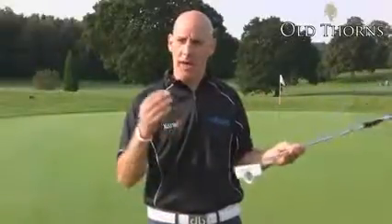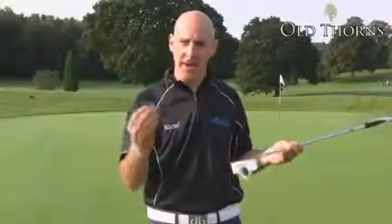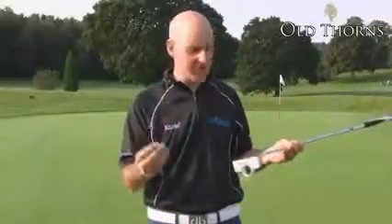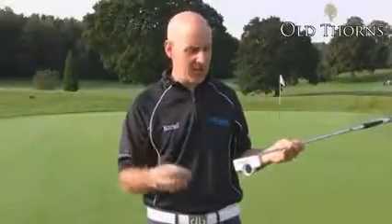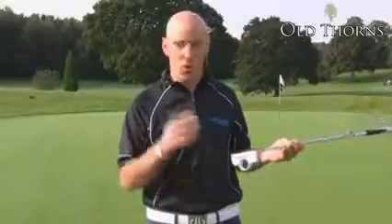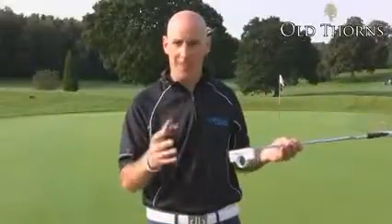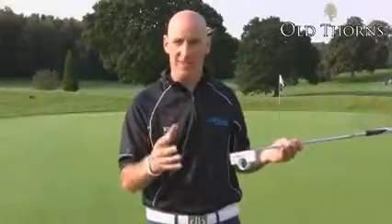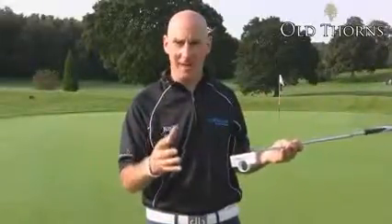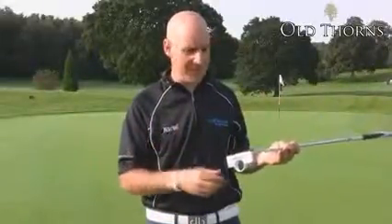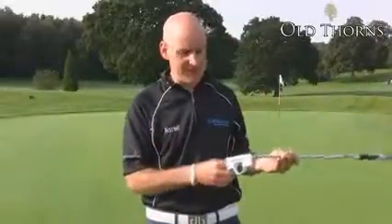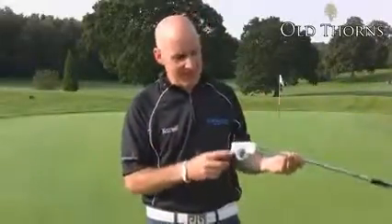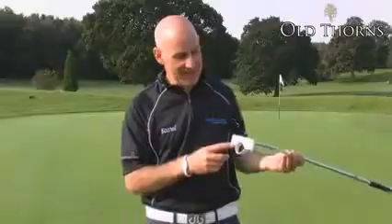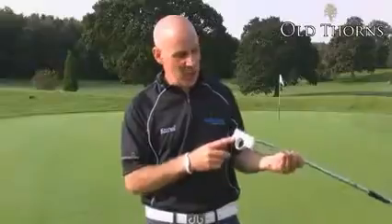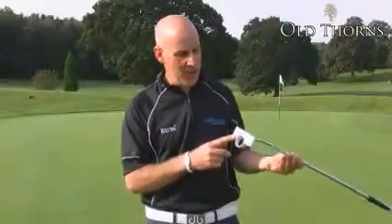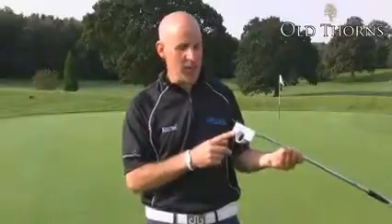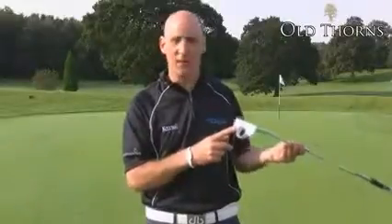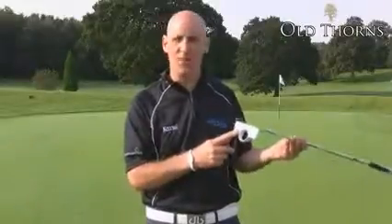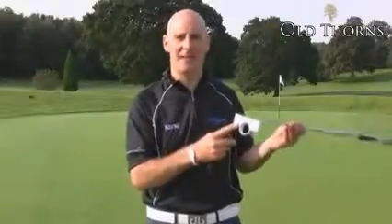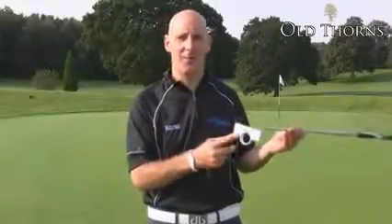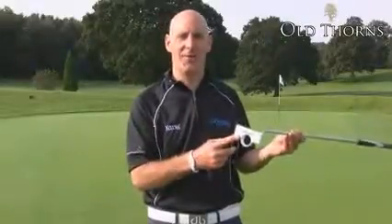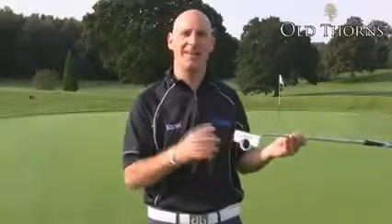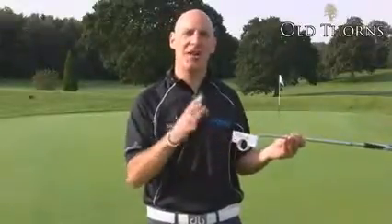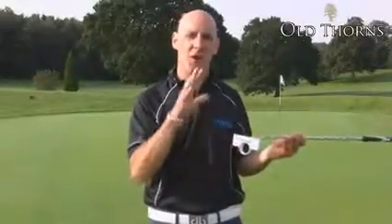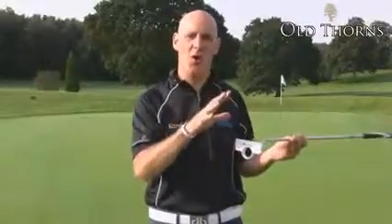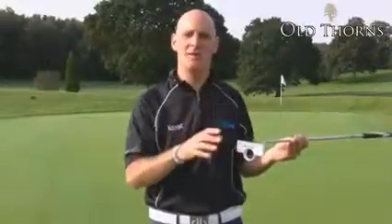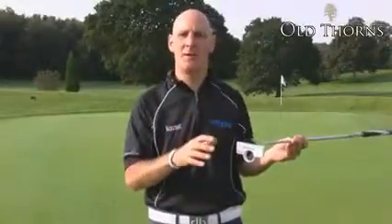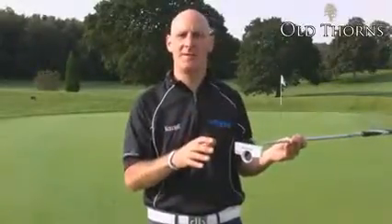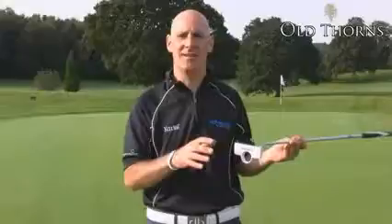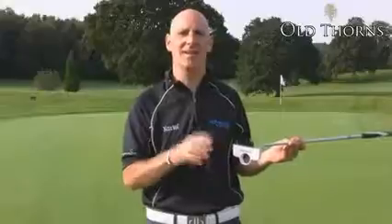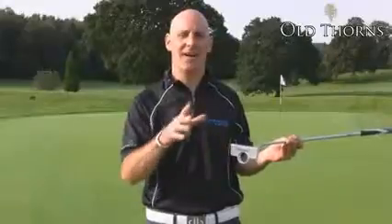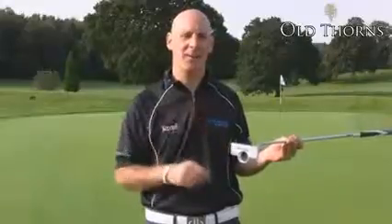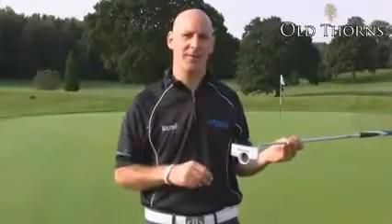So, an Anser style putter with alignment extras — that is the TaylorMade Rossa Ghost Daytona Putter. Remember, you can check out all our TaylorMade Rossa stocks on Golfbidder.